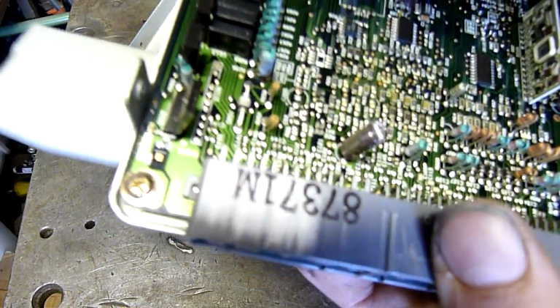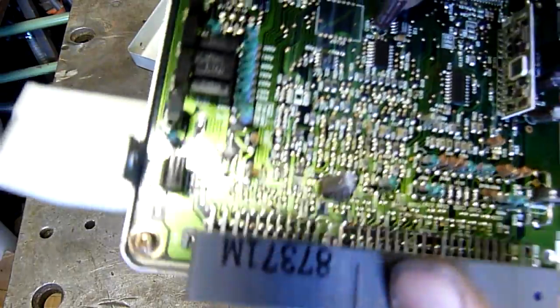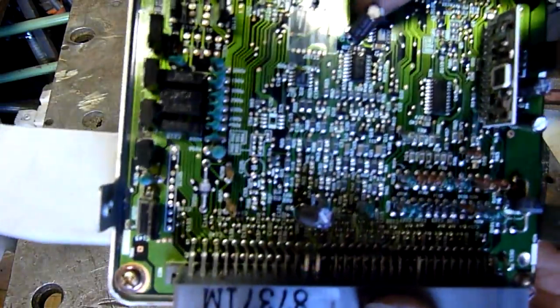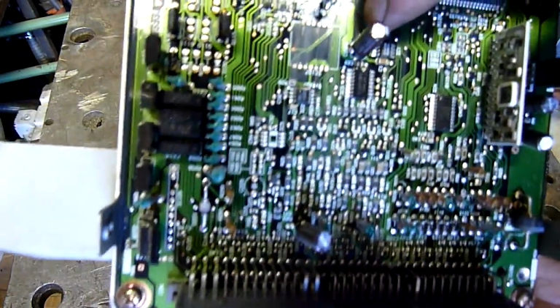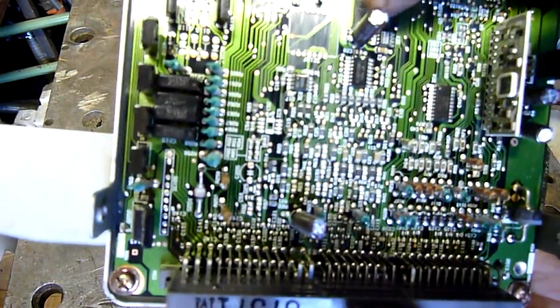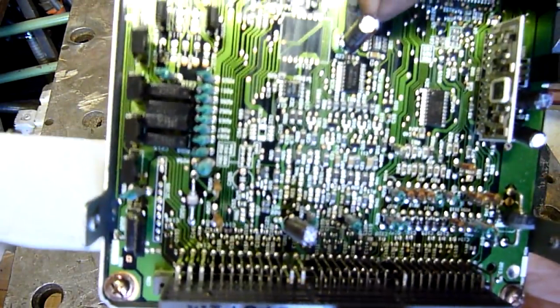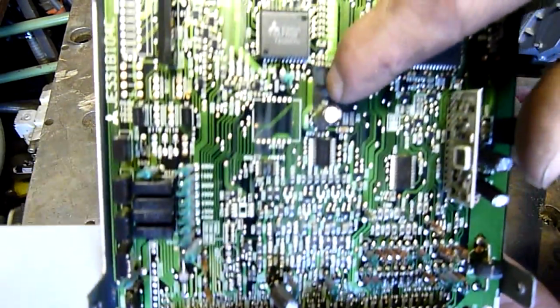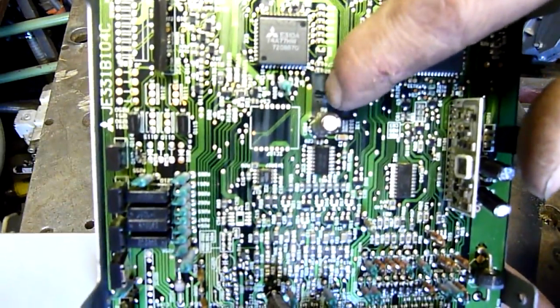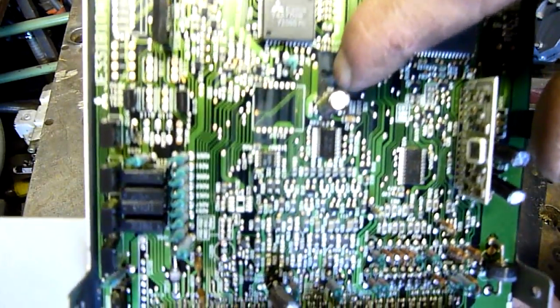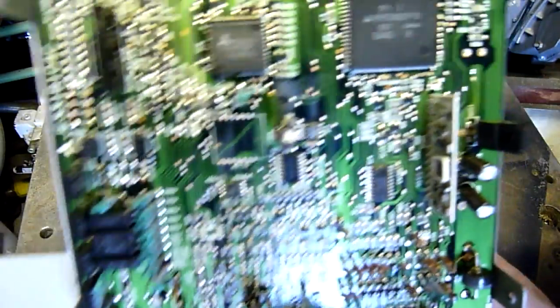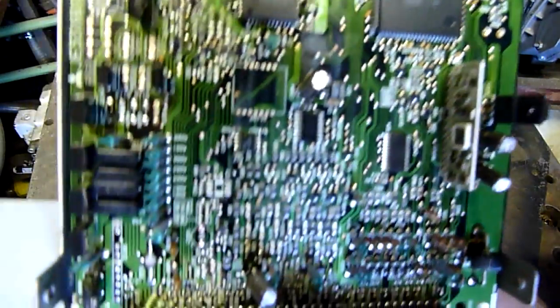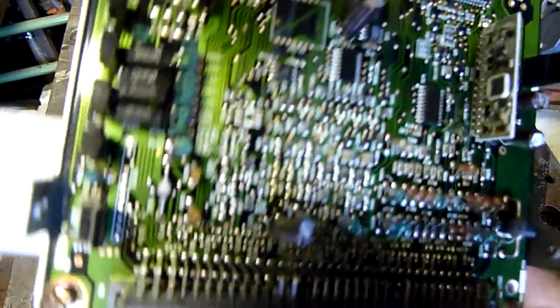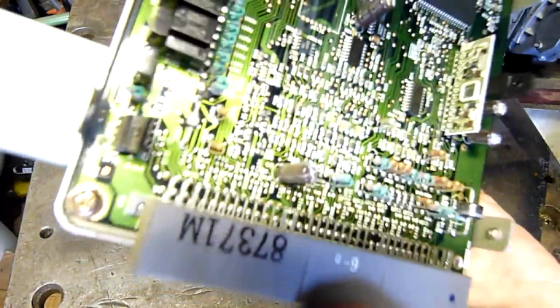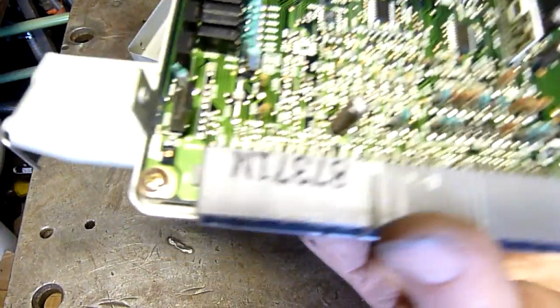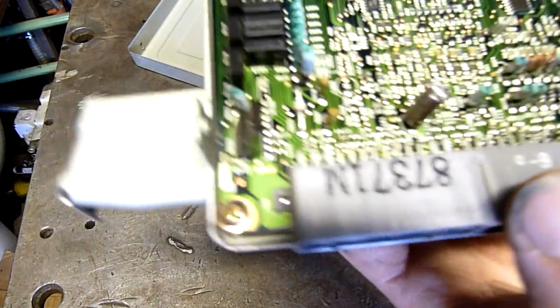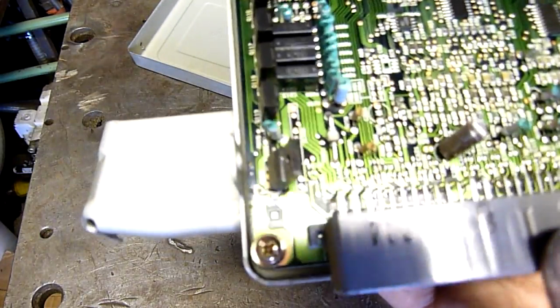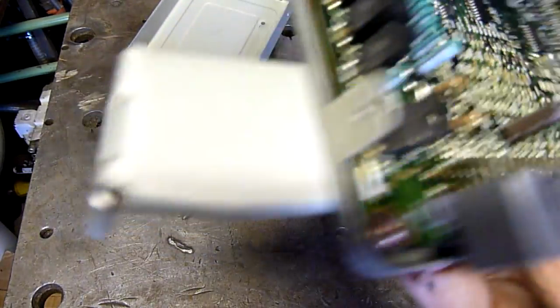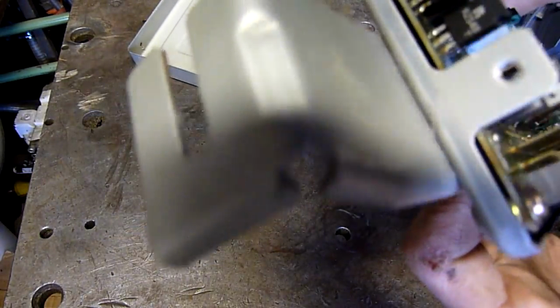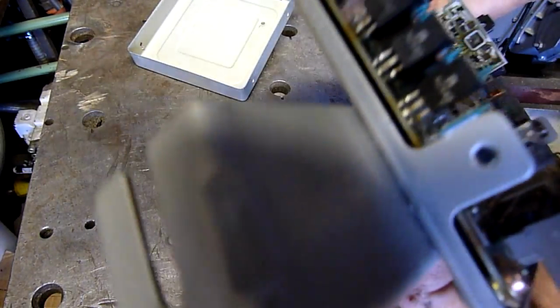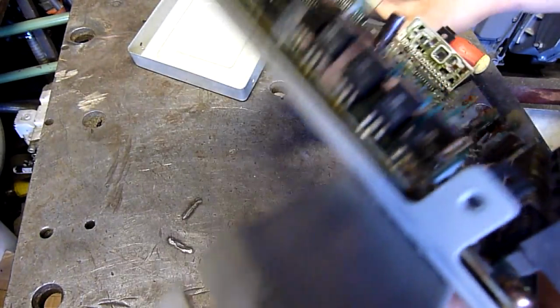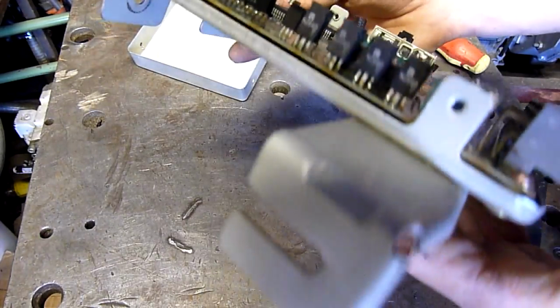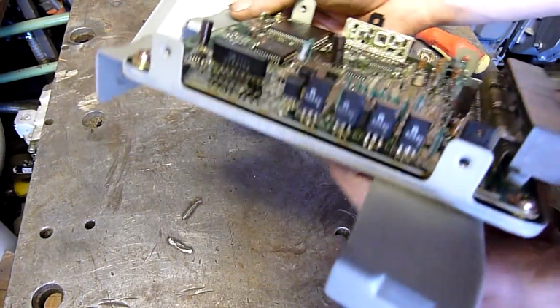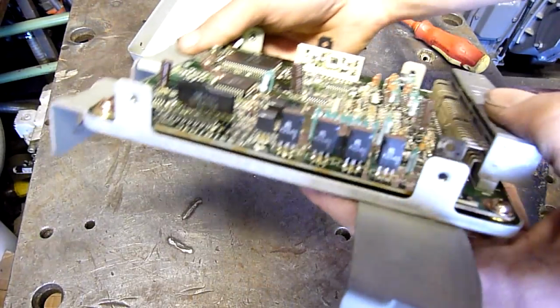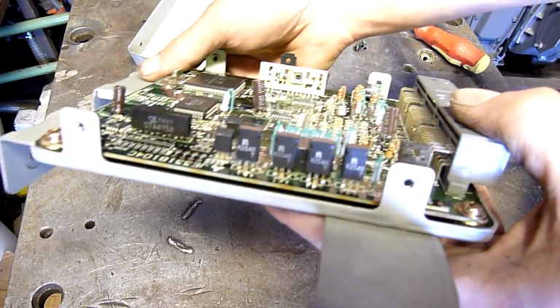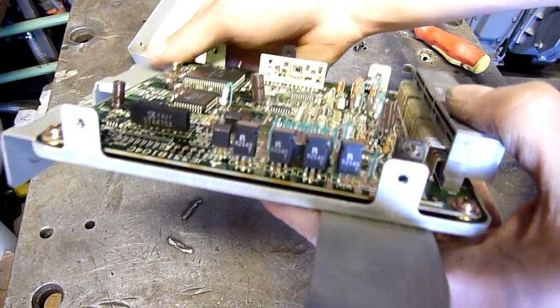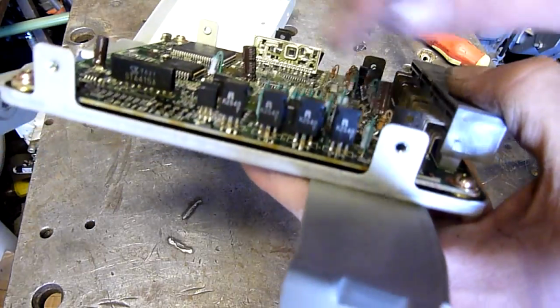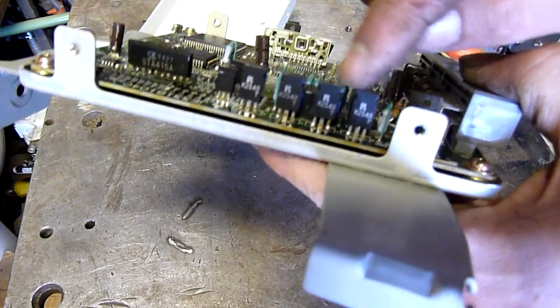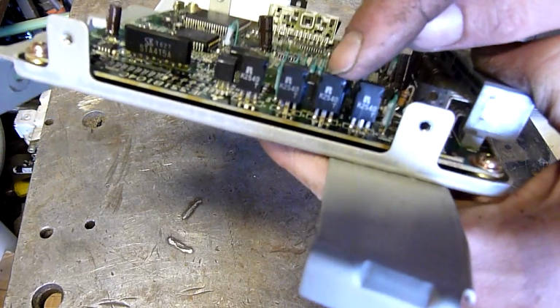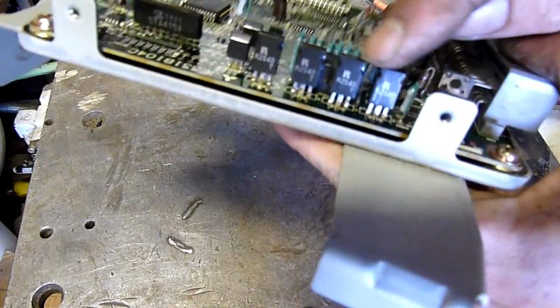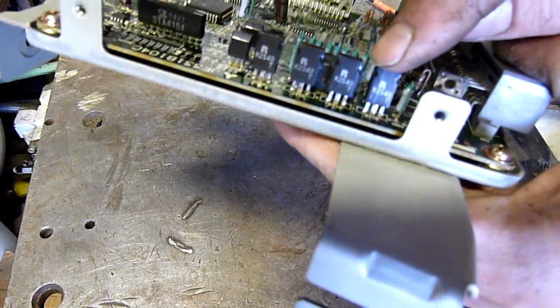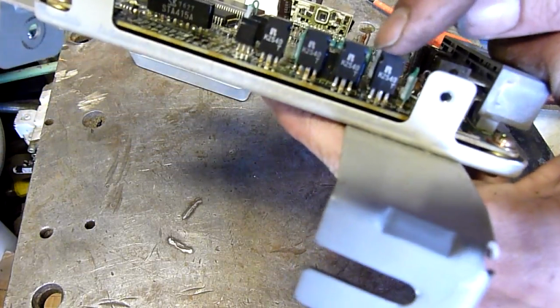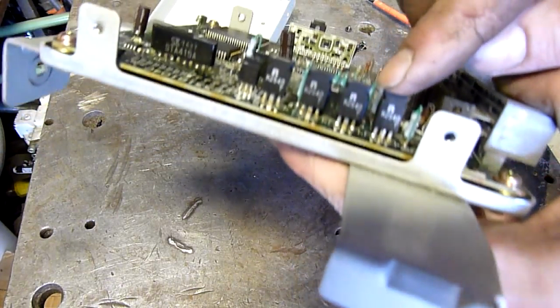There's conformal coating - that's for sure. It's been coated.